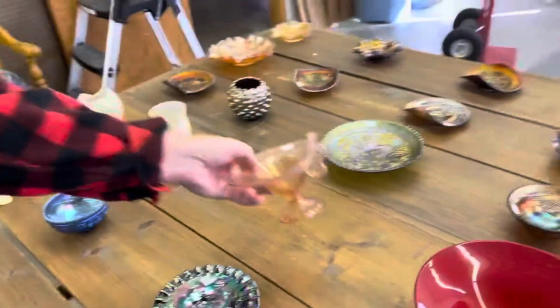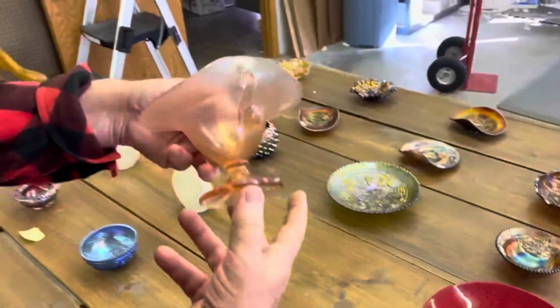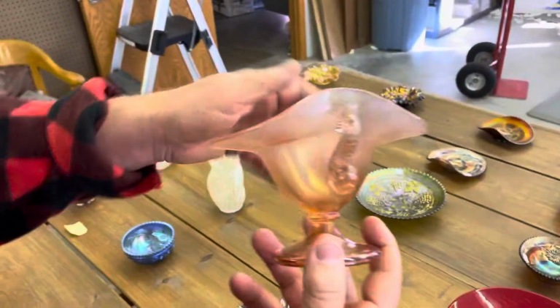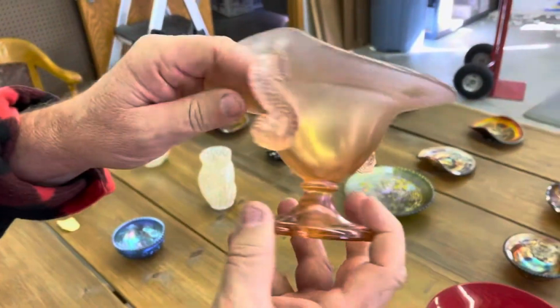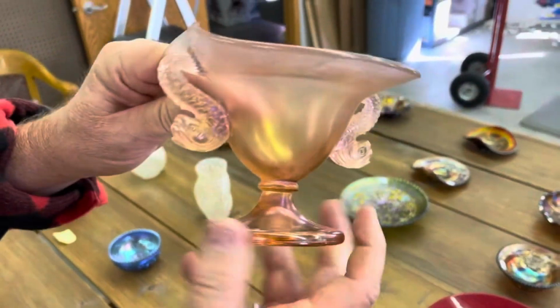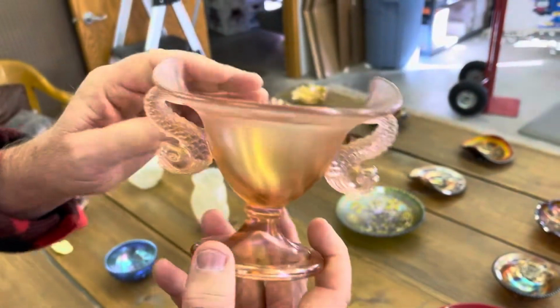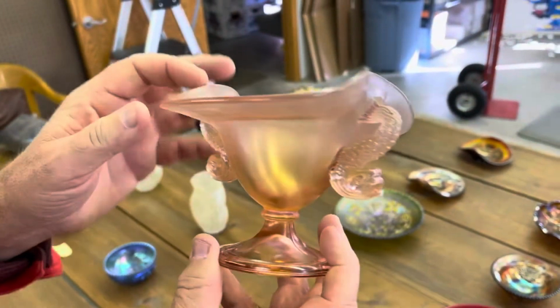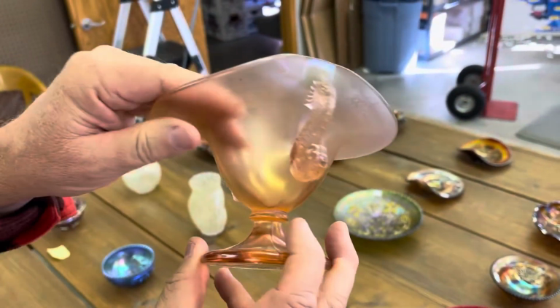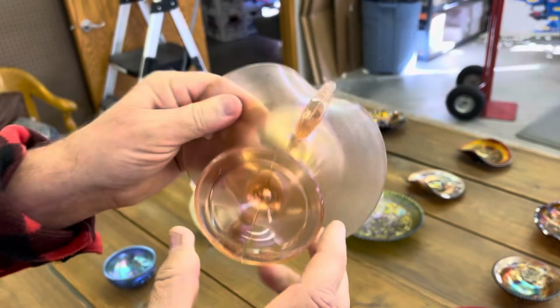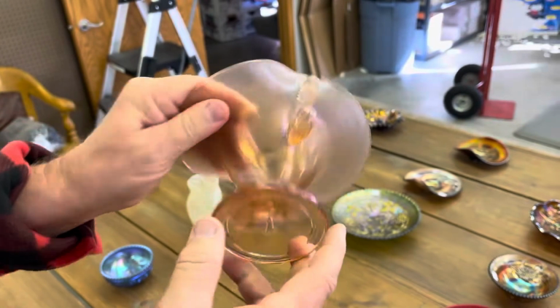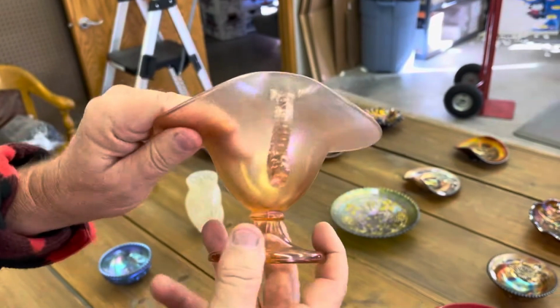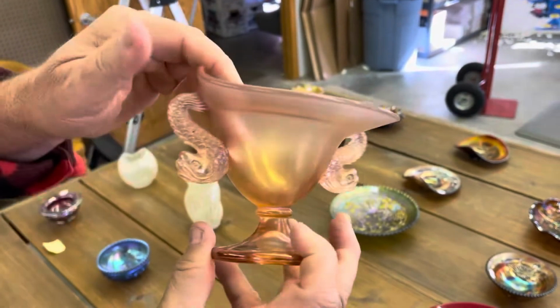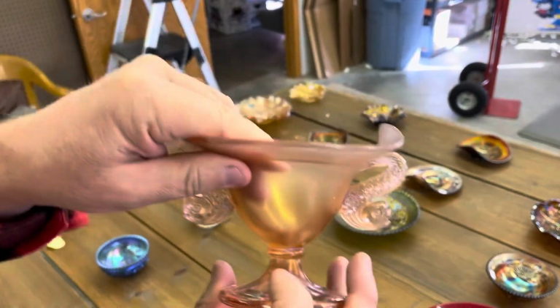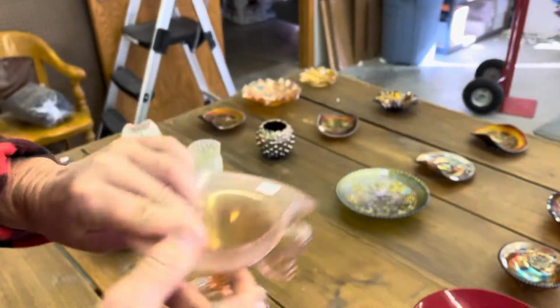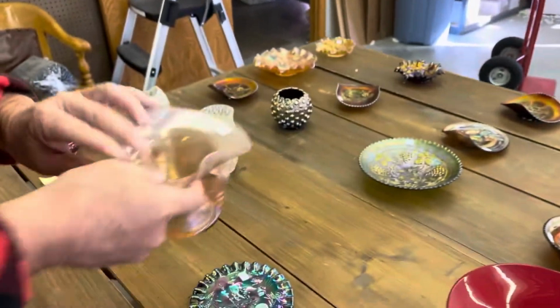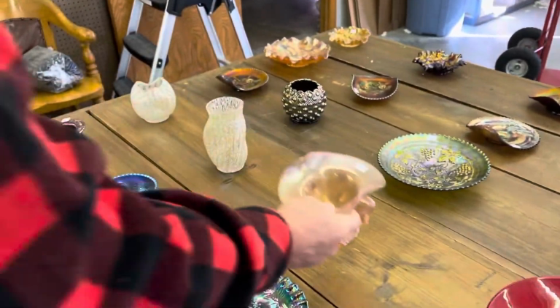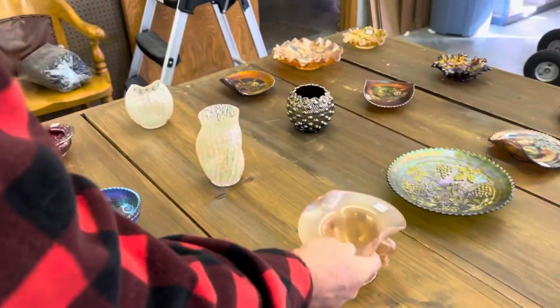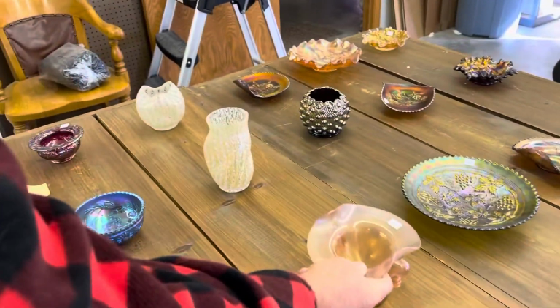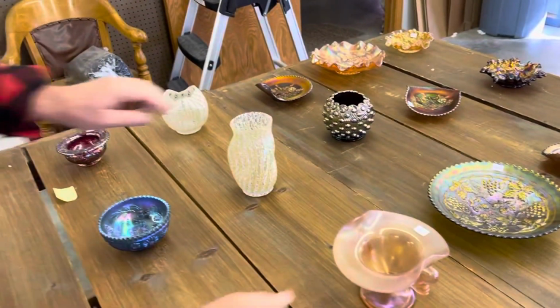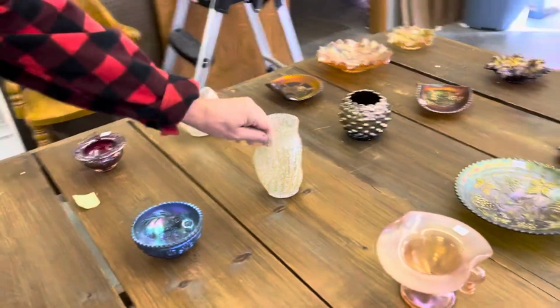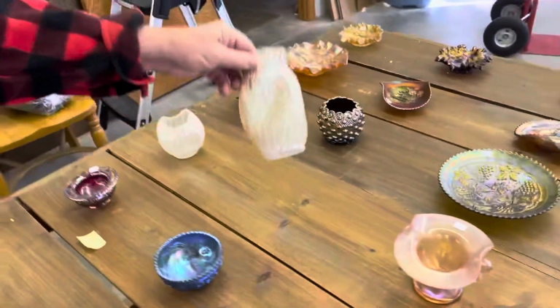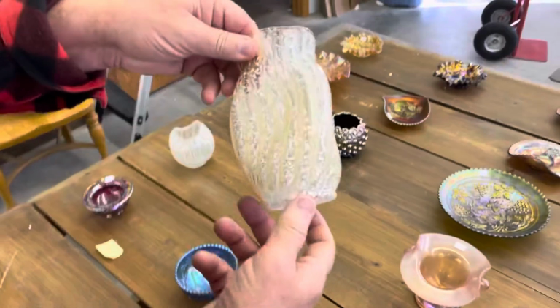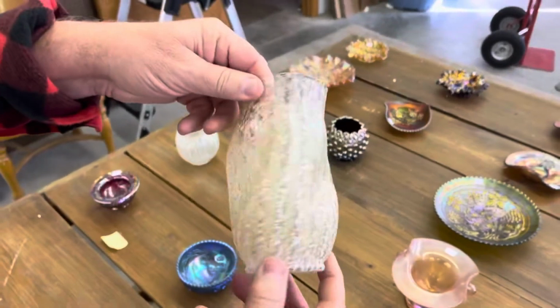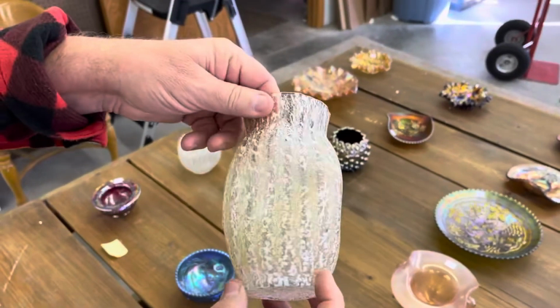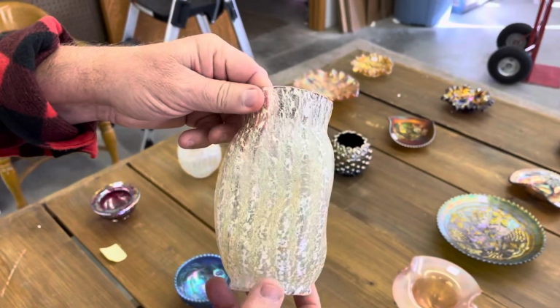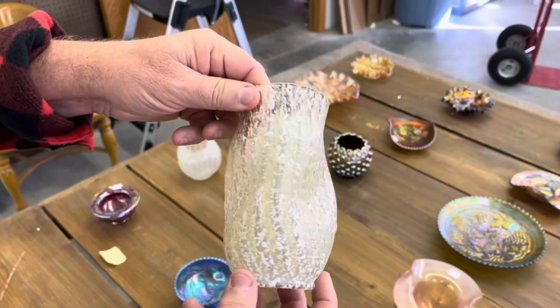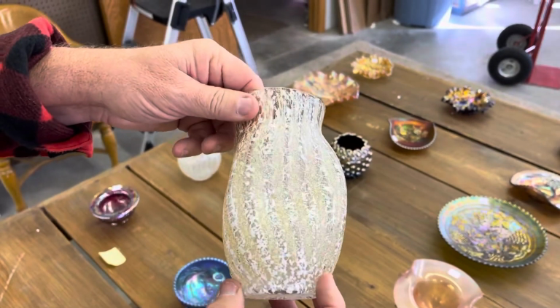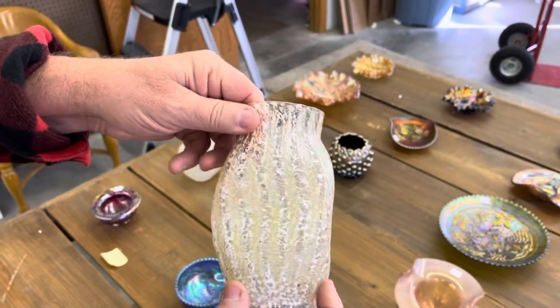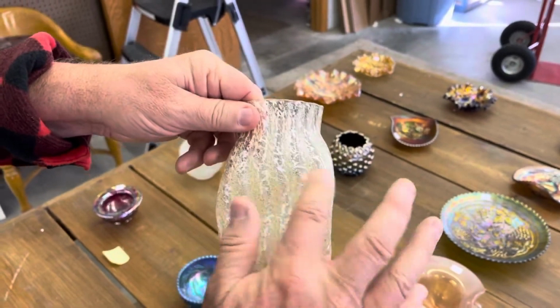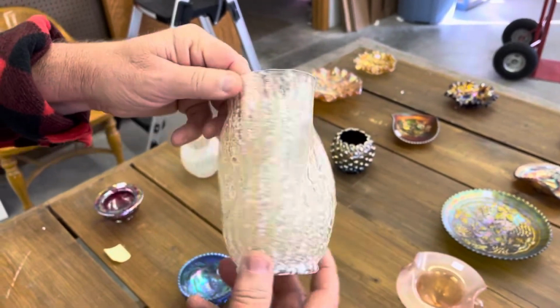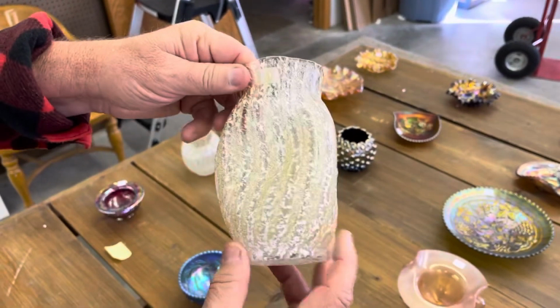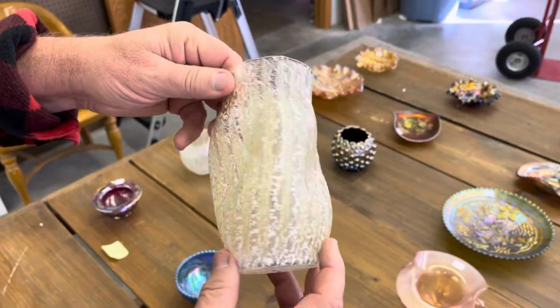Here's a stretch glass Dolphins compote. And a Dugan Frit piece — love the pinched-in edge.